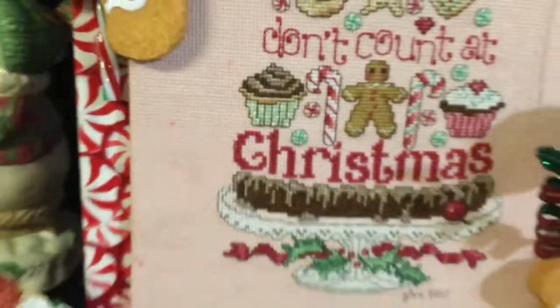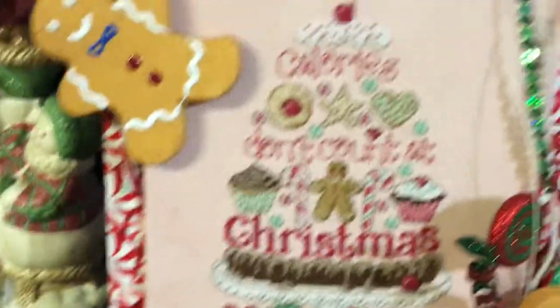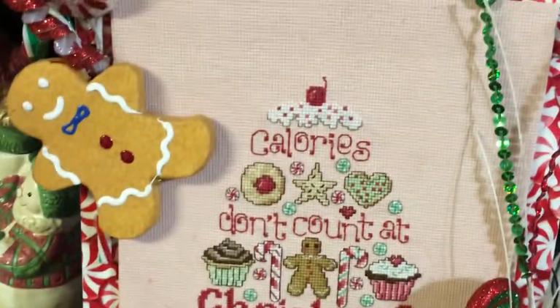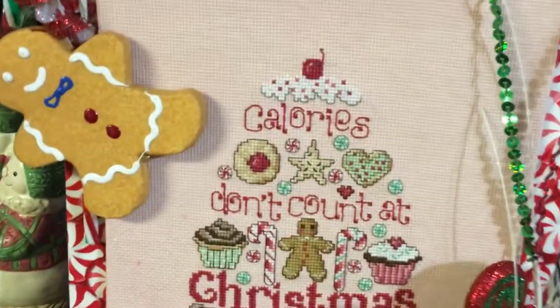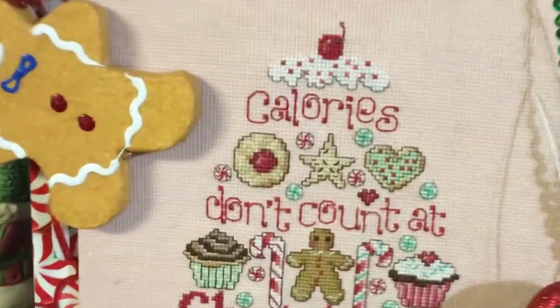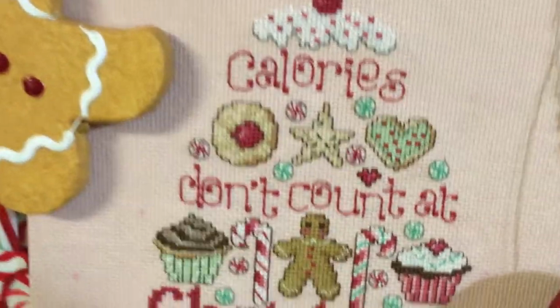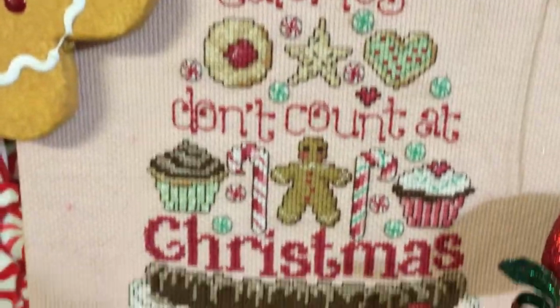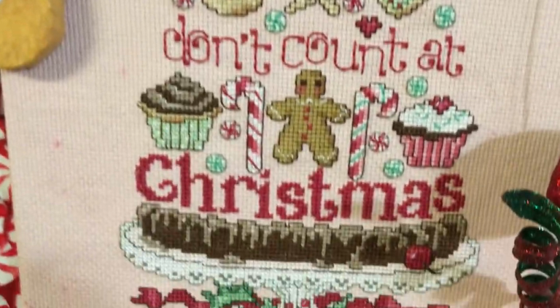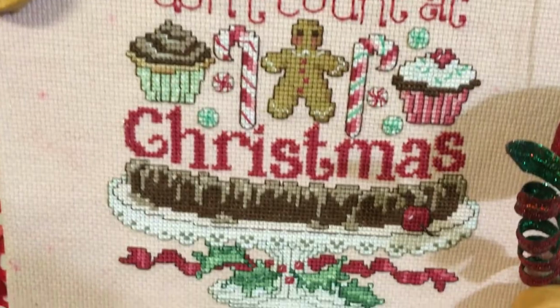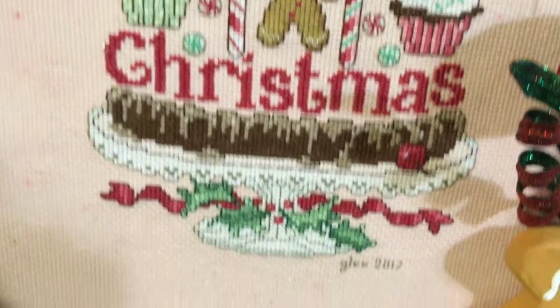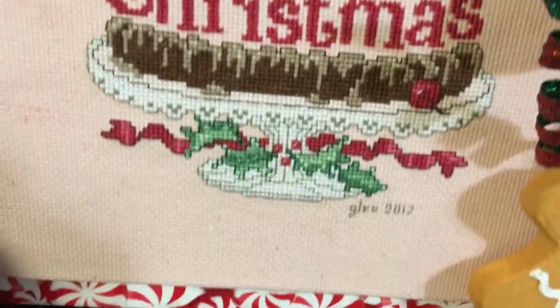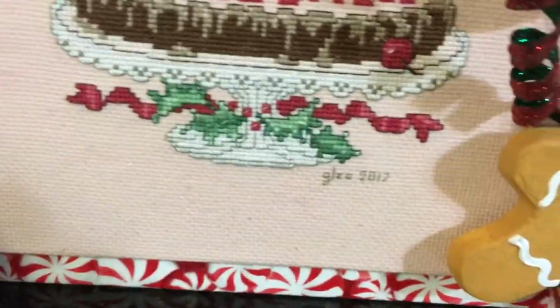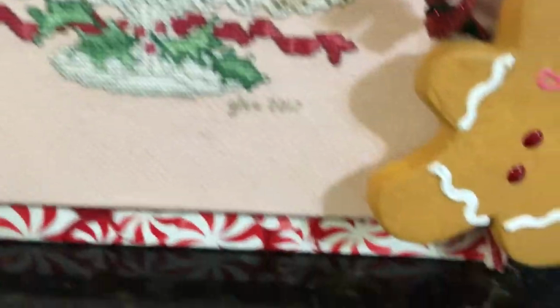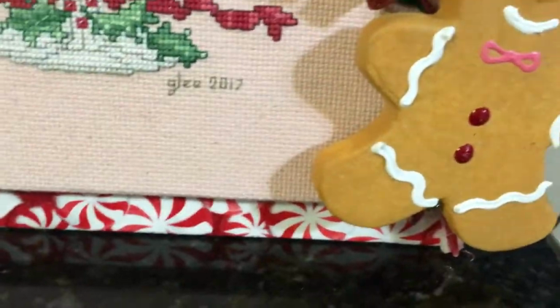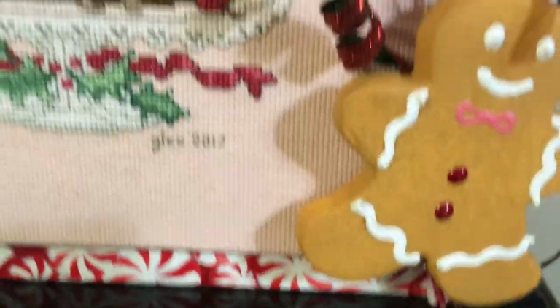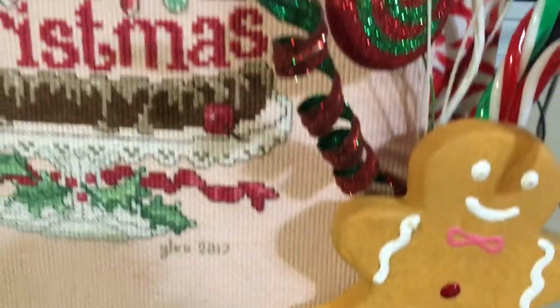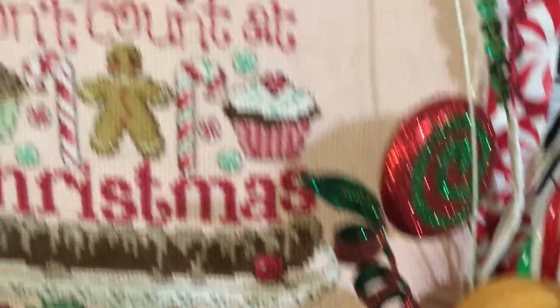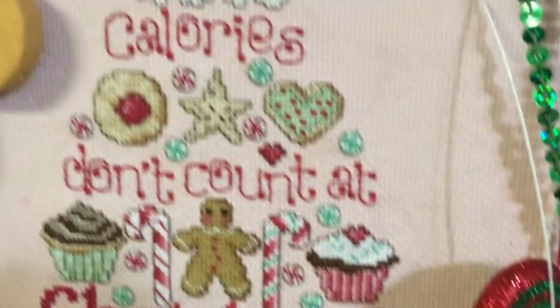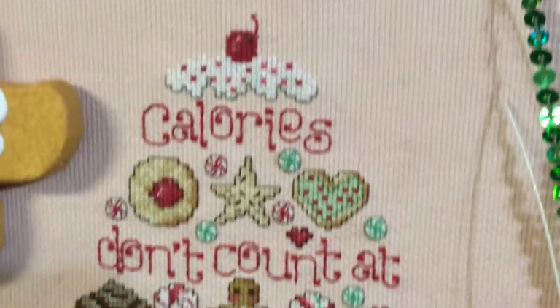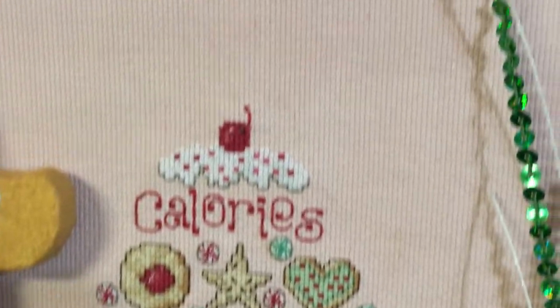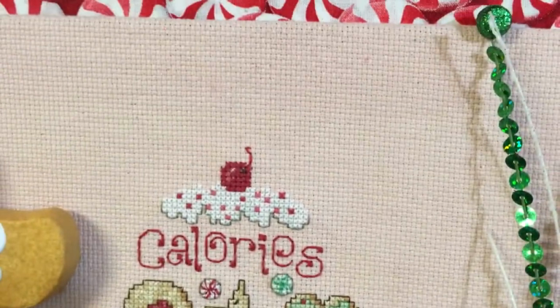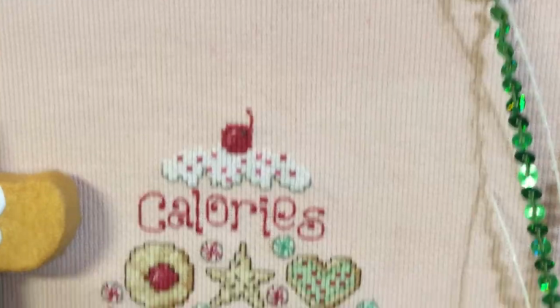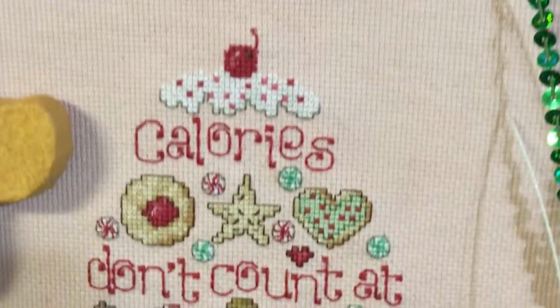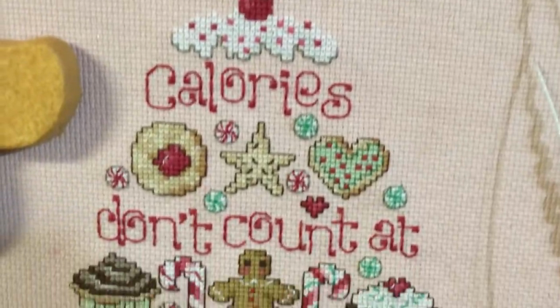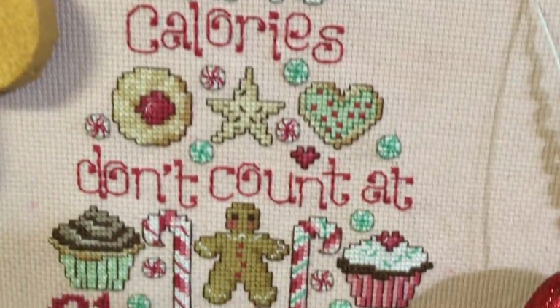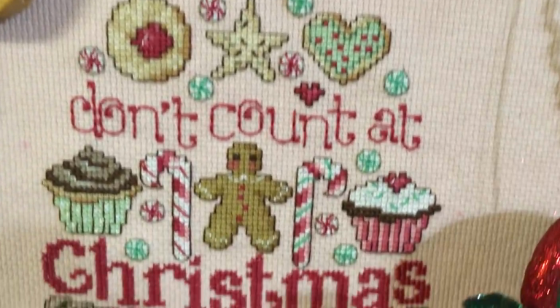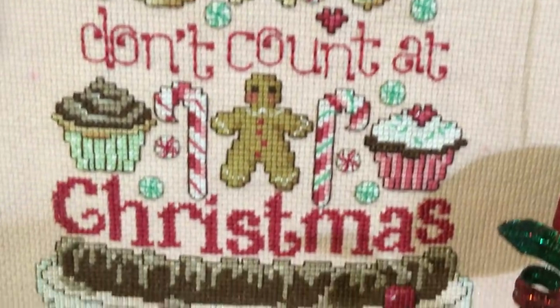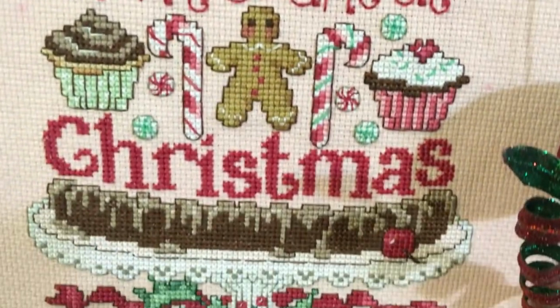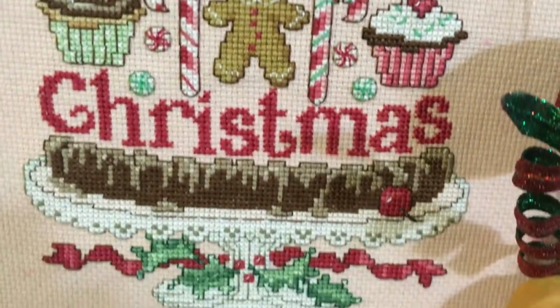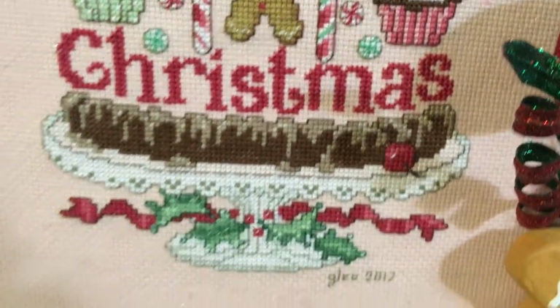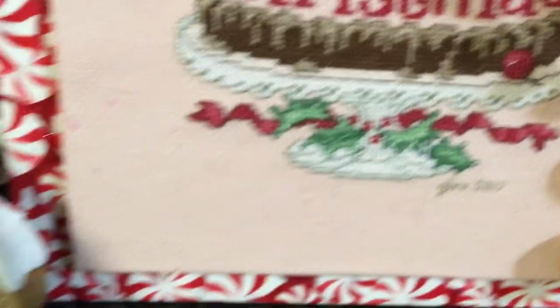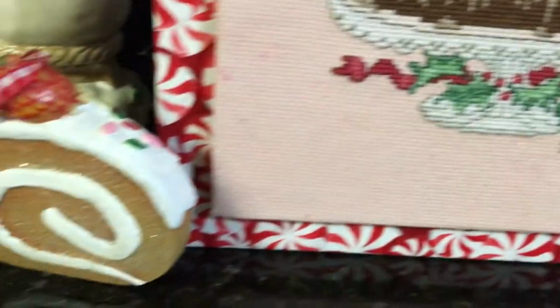Starting off, I have my 'Calories Don't Count at Christmas' cross-stitch. I made that in 2017 and made it into a standing flat pole, and it is hiding some household essentials on my kitchen counter.